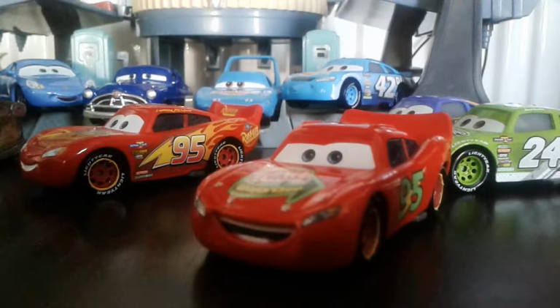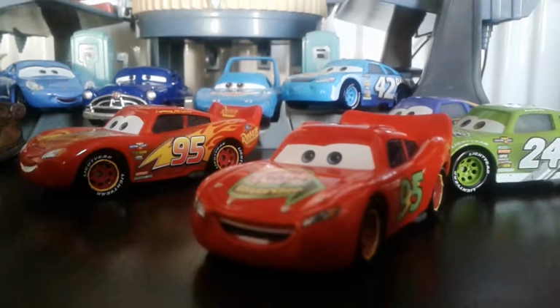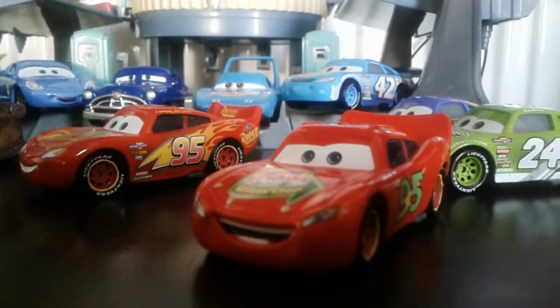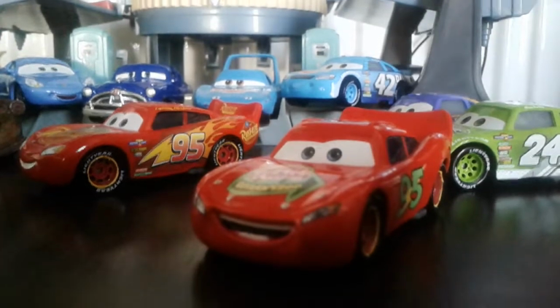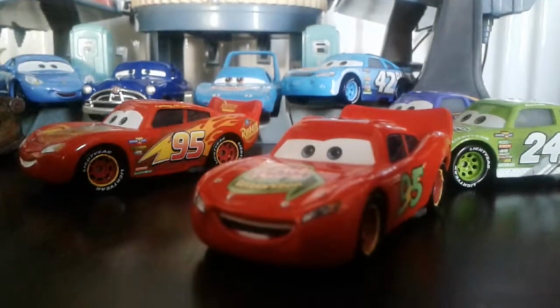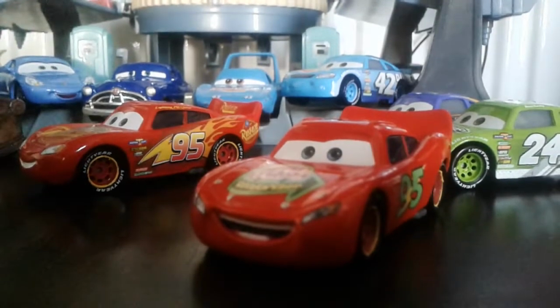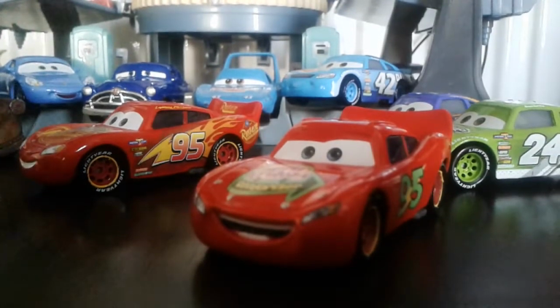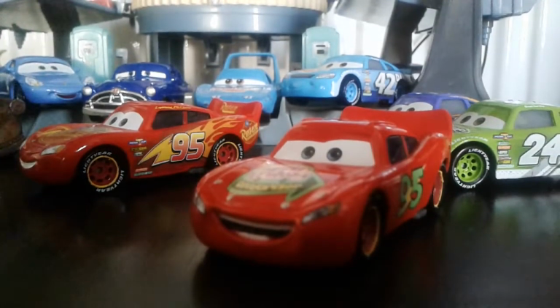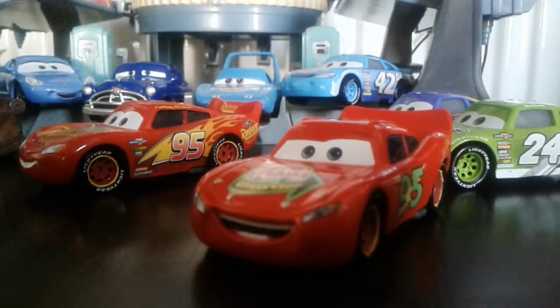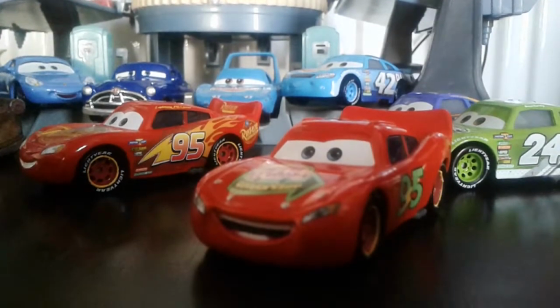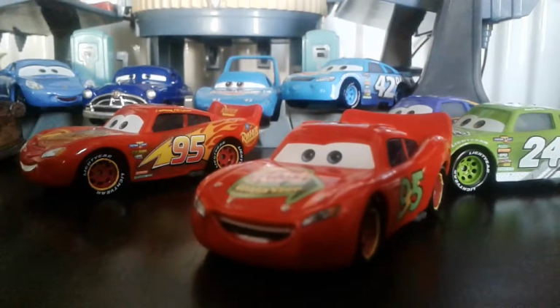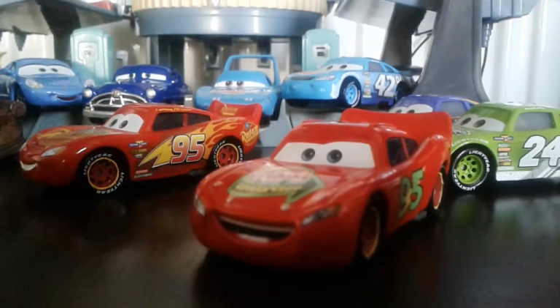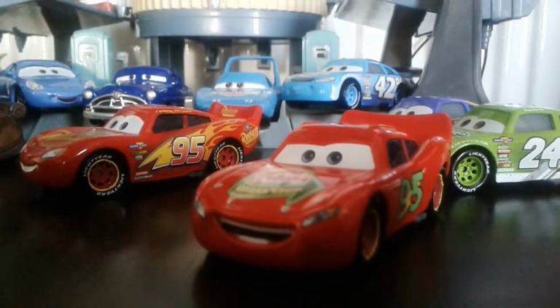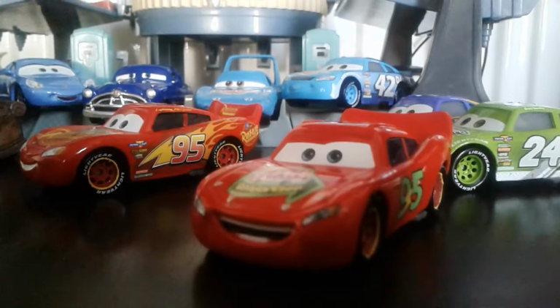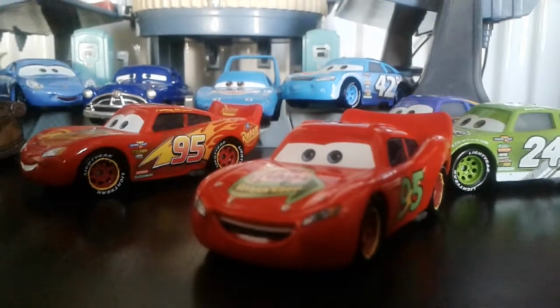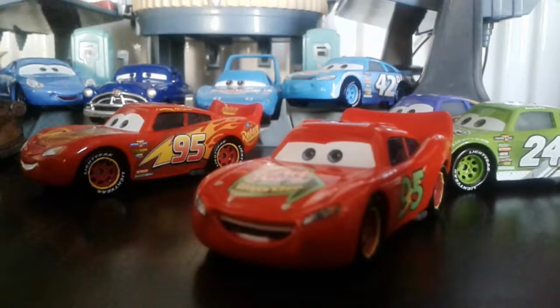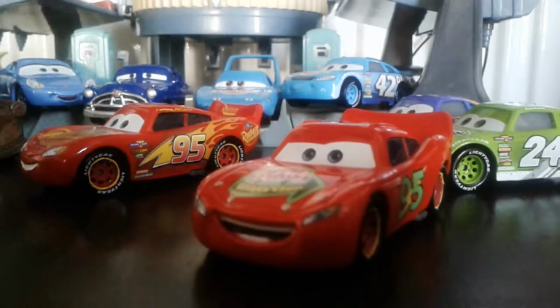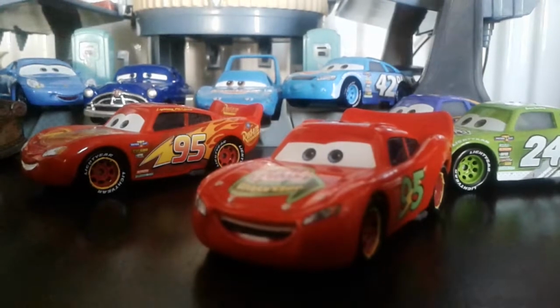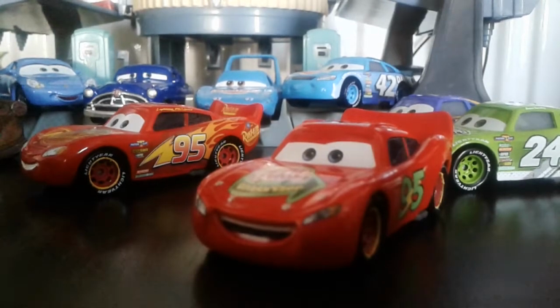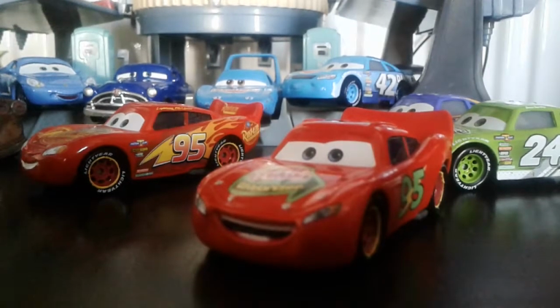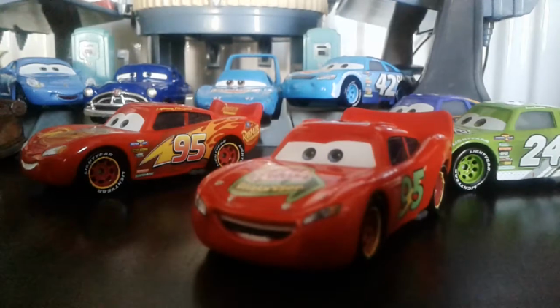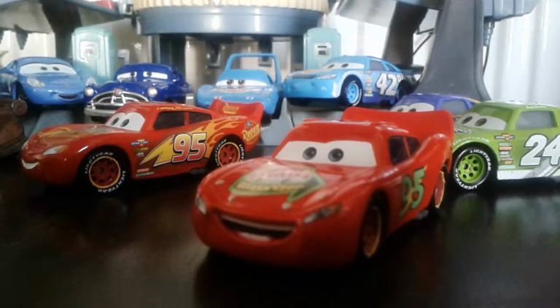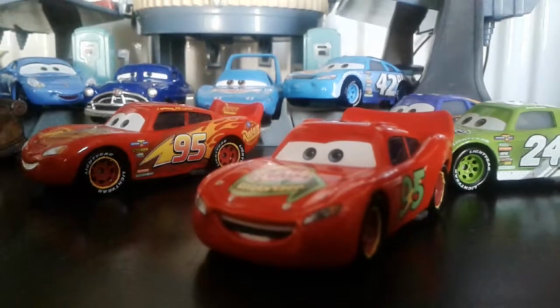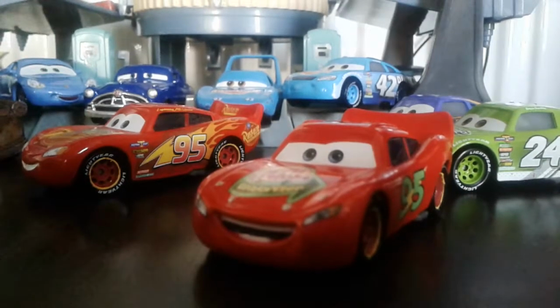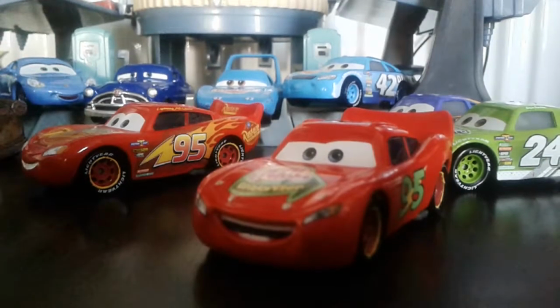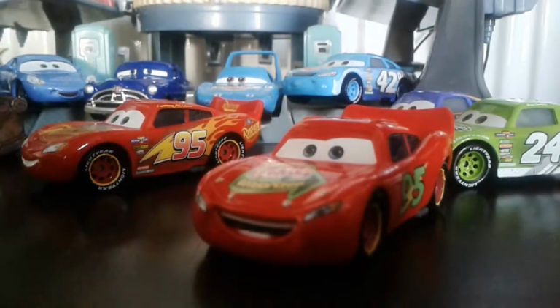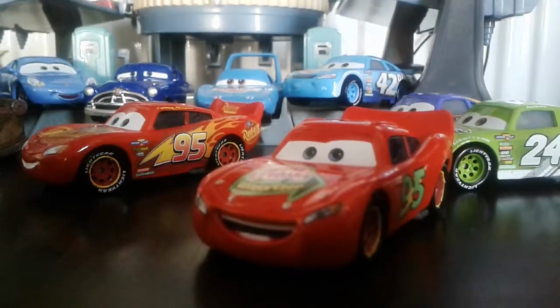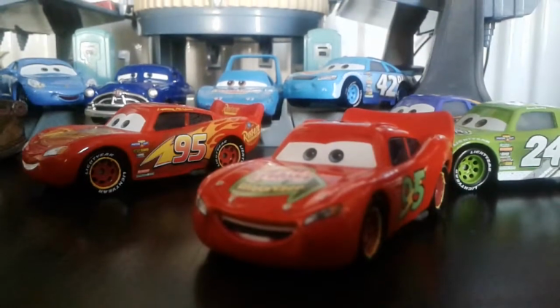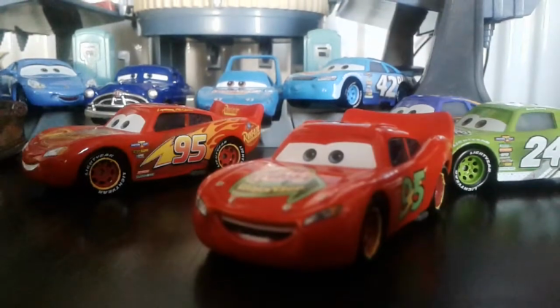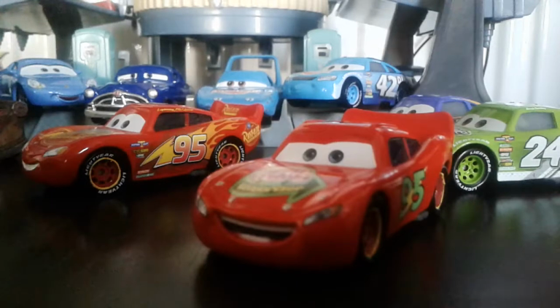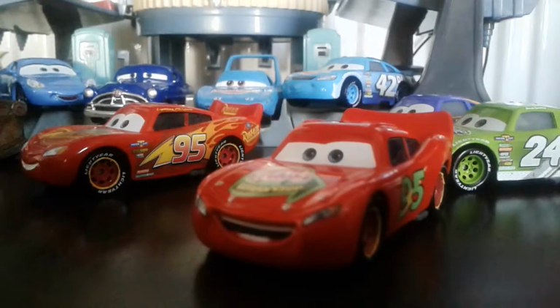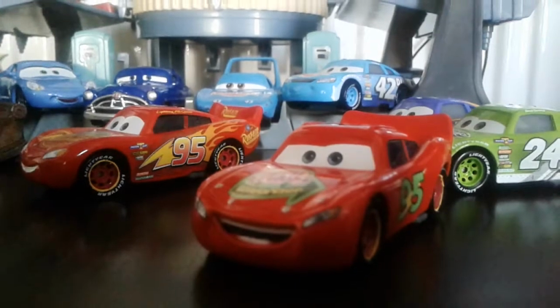I got this at Walmart on Friday. I was actually able to get Brick Yardley, Crazy Crash McQueen, and this one and two others which I will review.